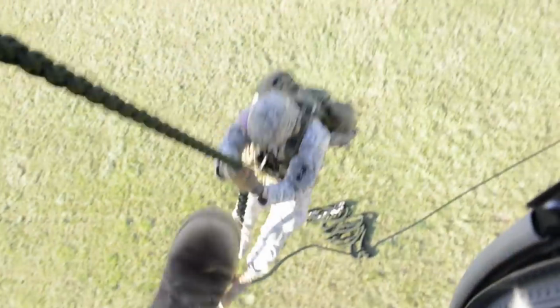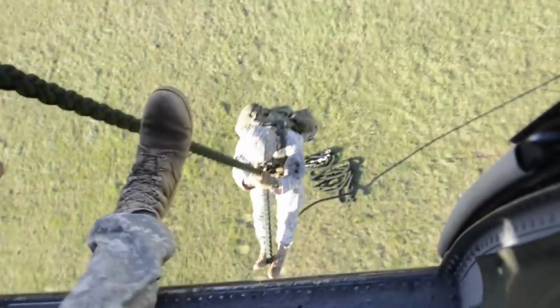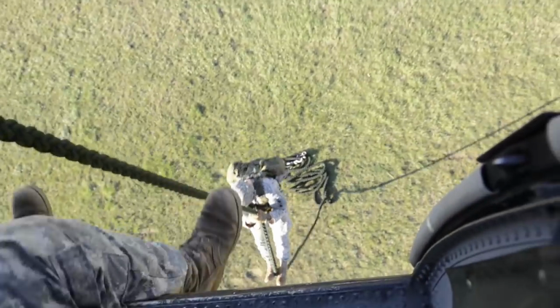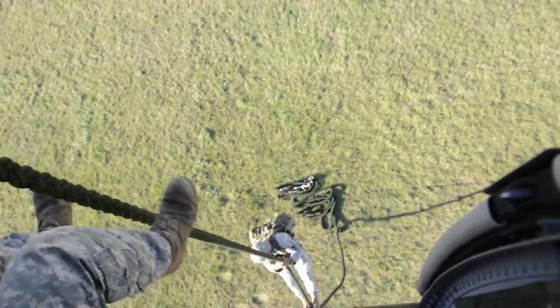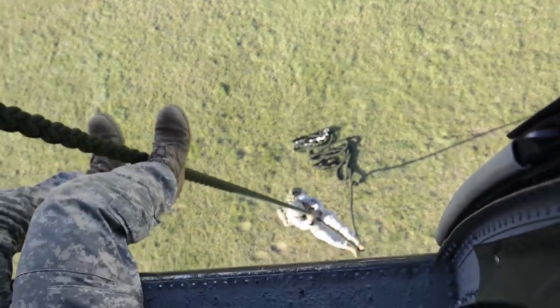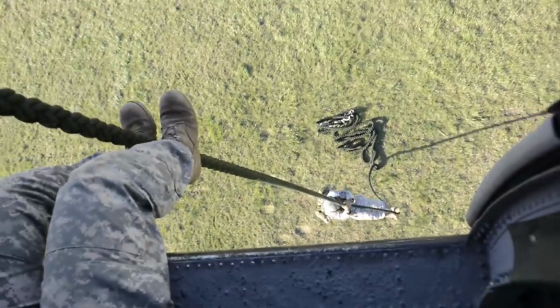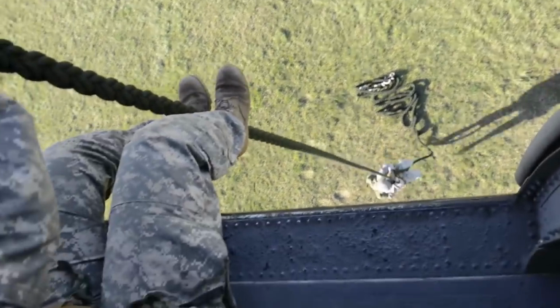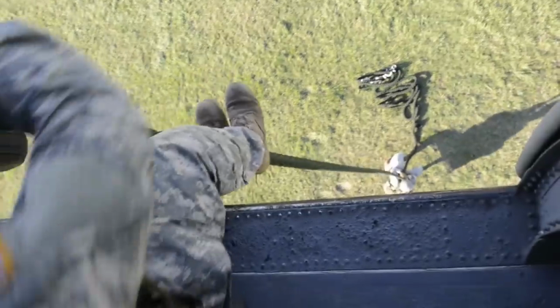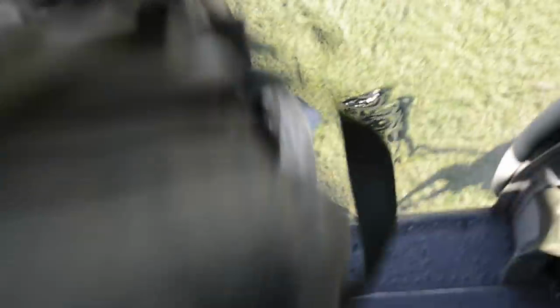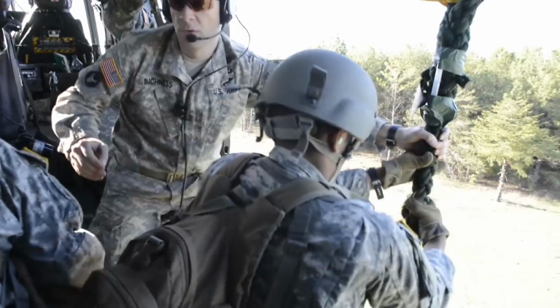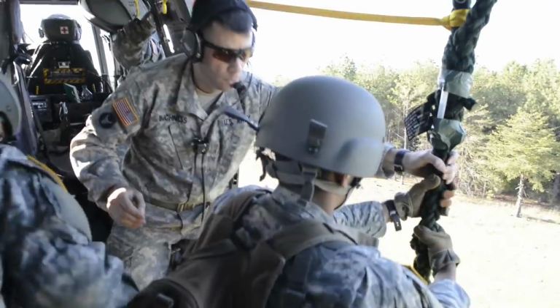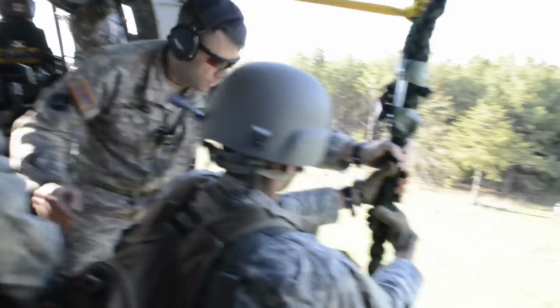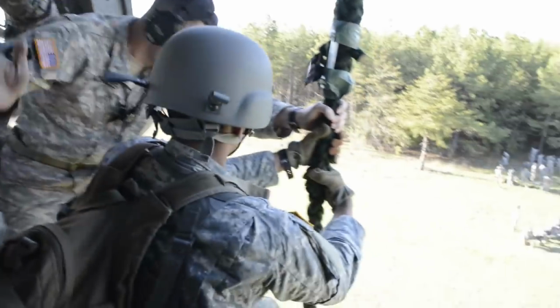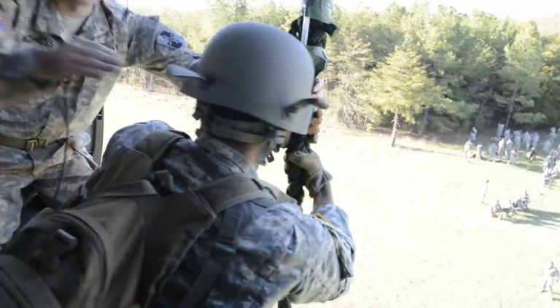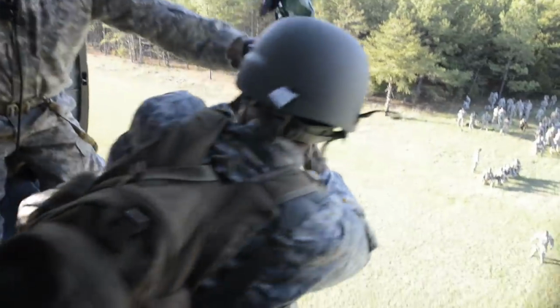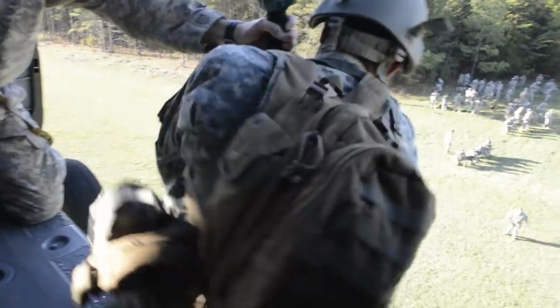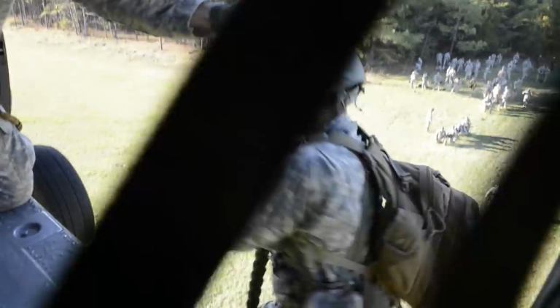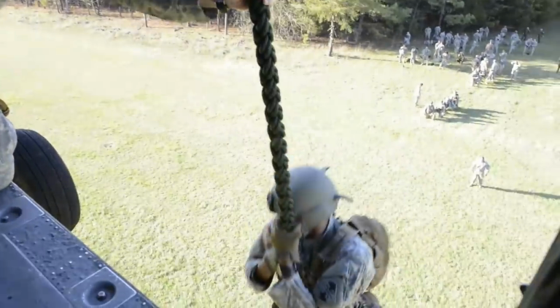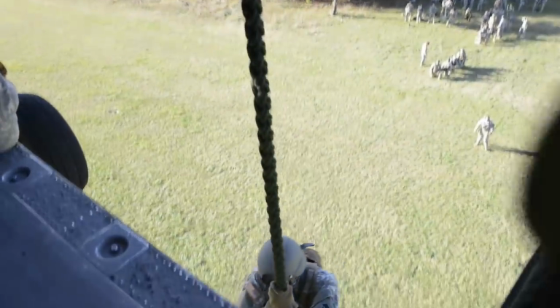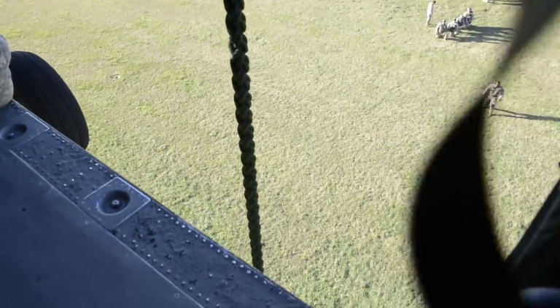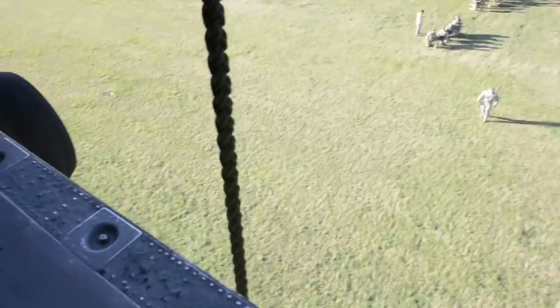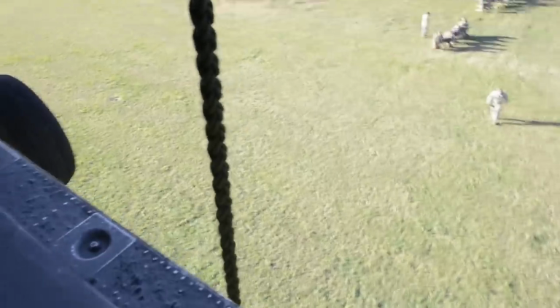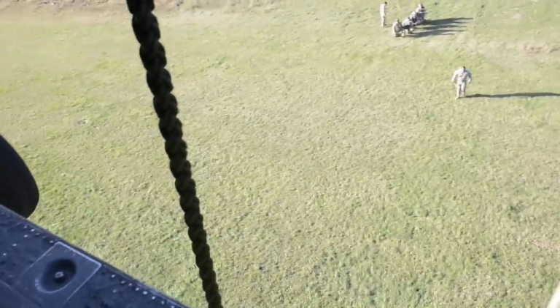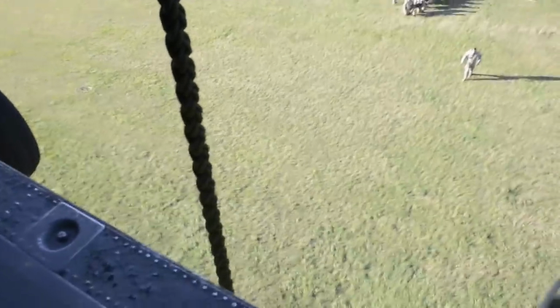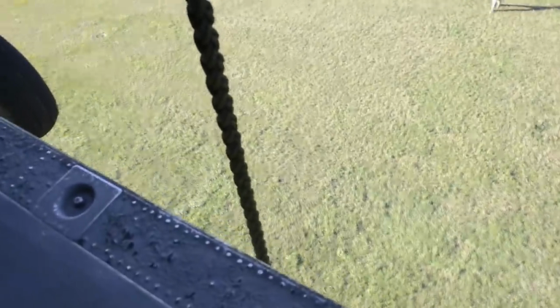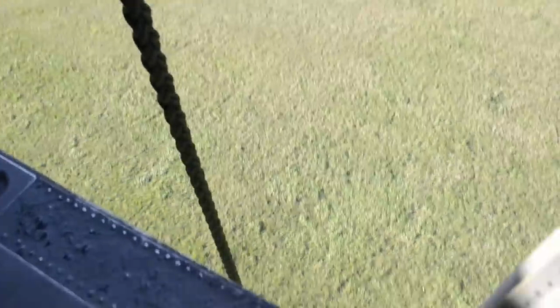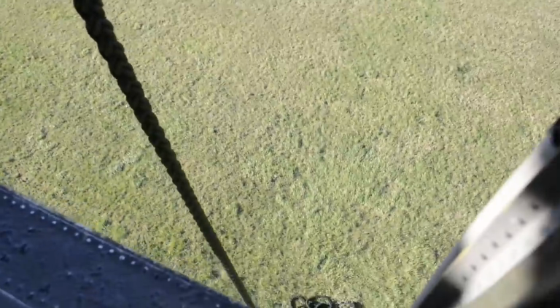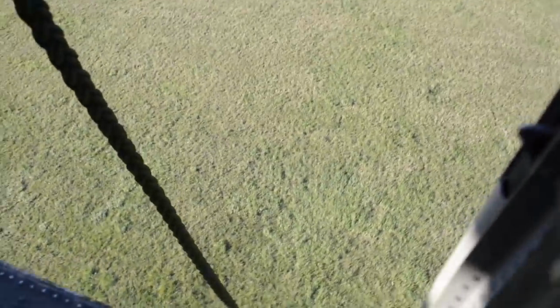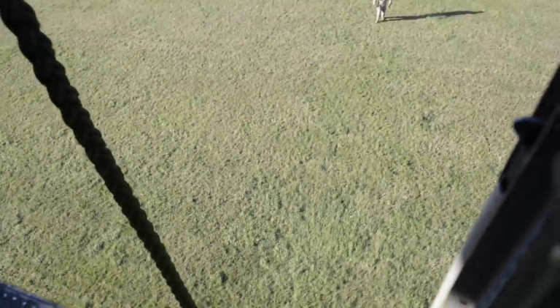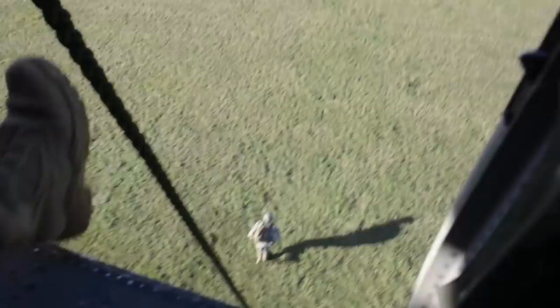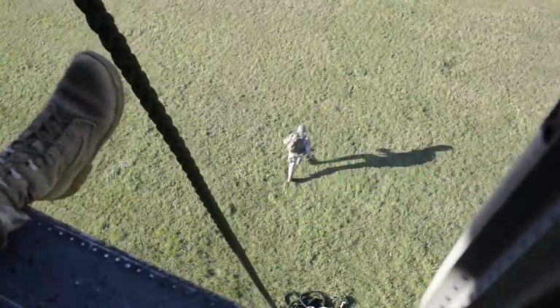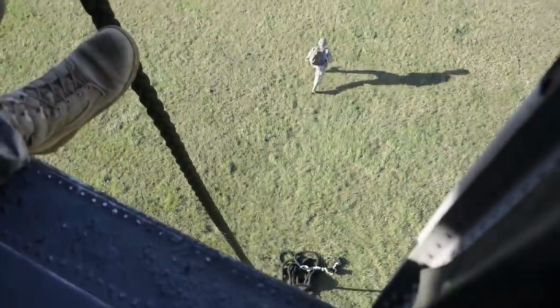Pilots and flight crew from the 29th Combat Aviation Brigade provided the UH-60 Black Hawk helicopters for the troops. This allowed the pilots and the crews to accumulate the flight hours needed for proficiency.